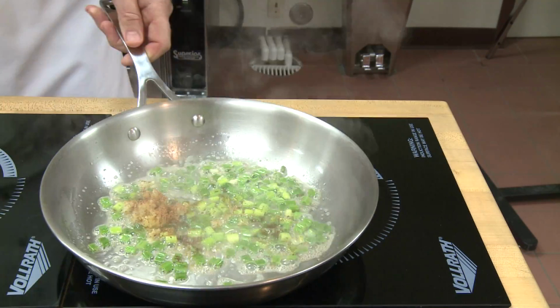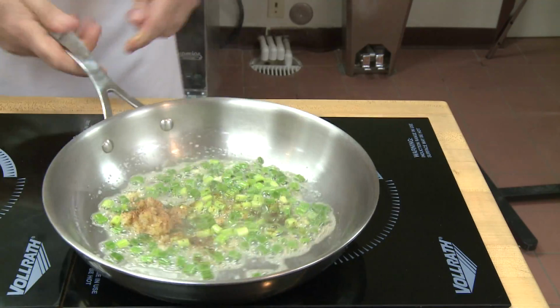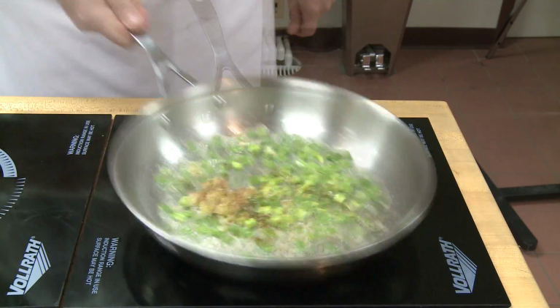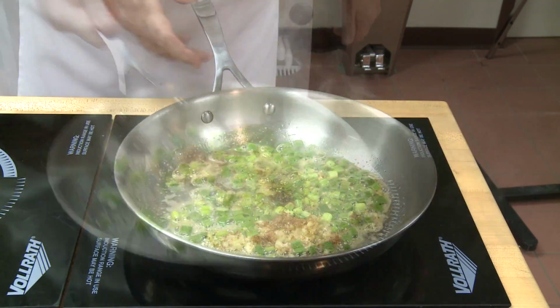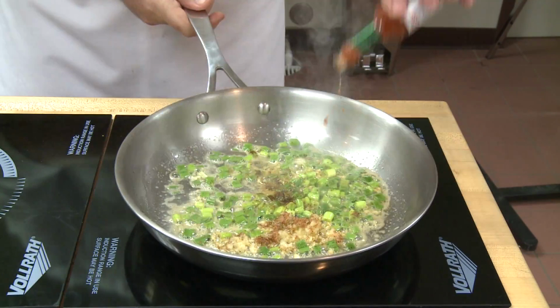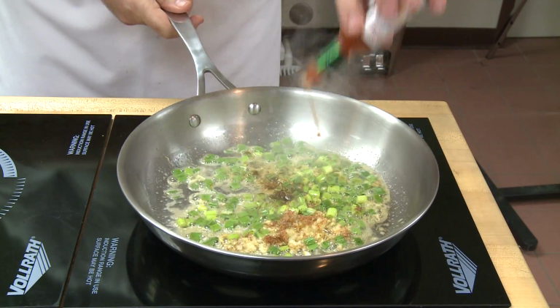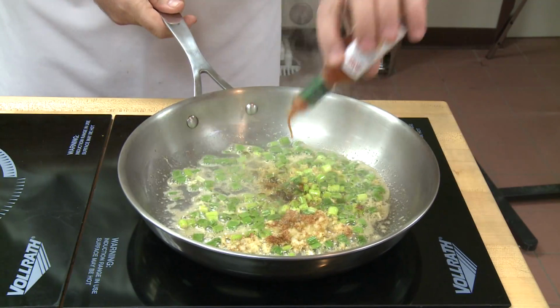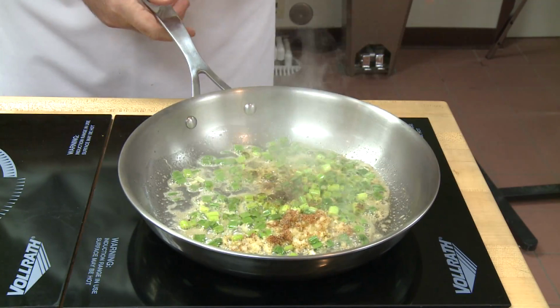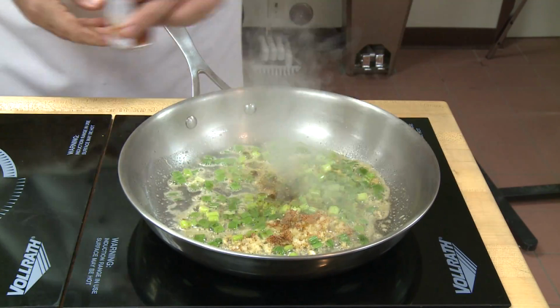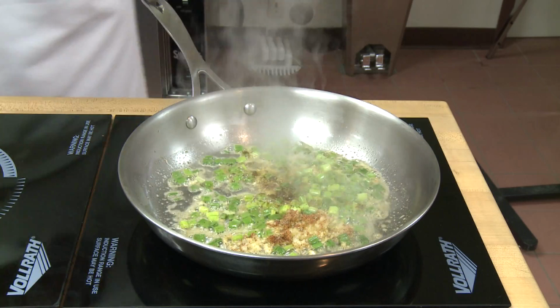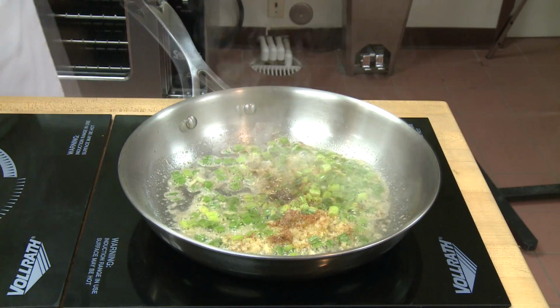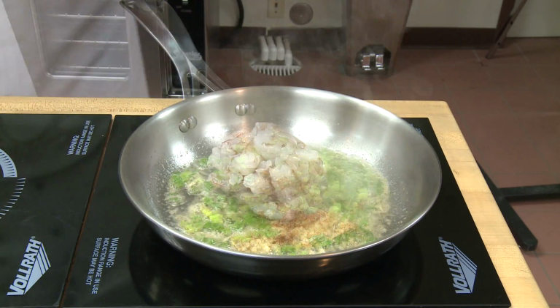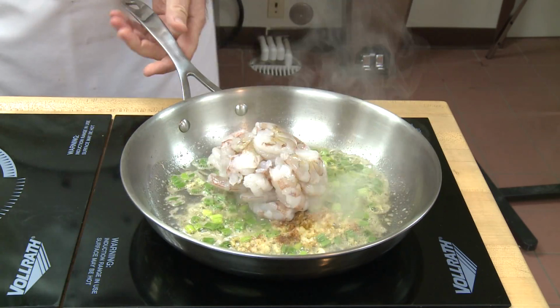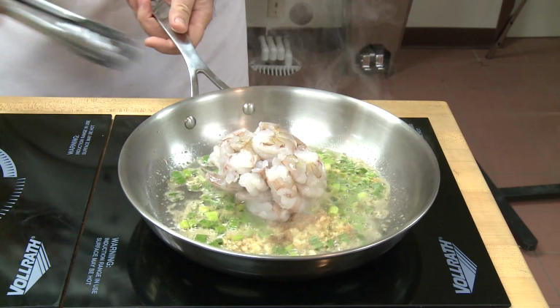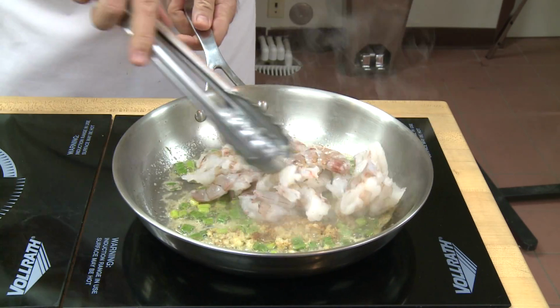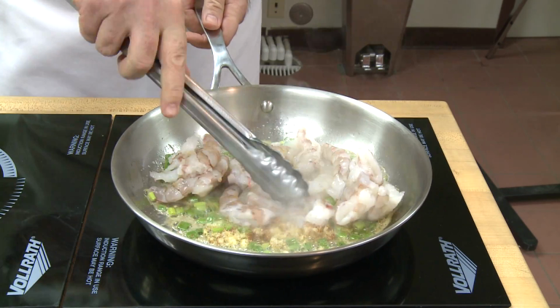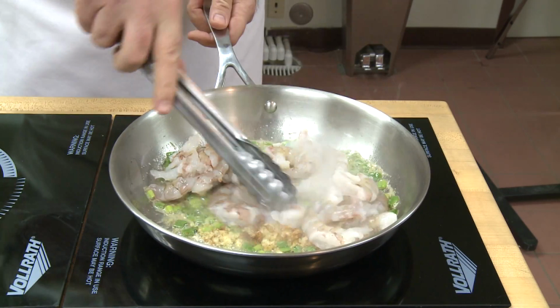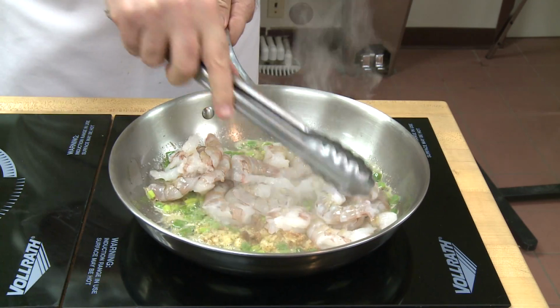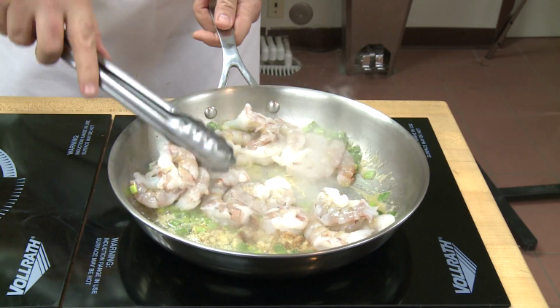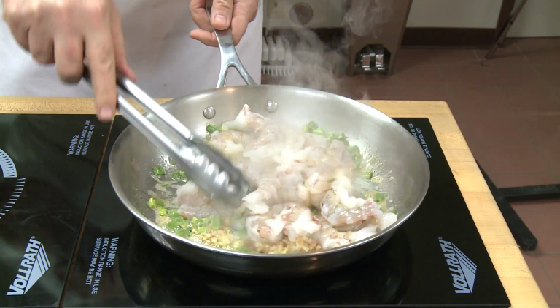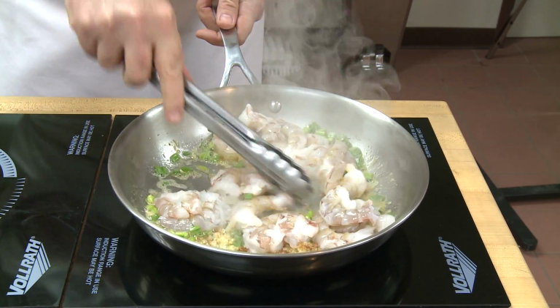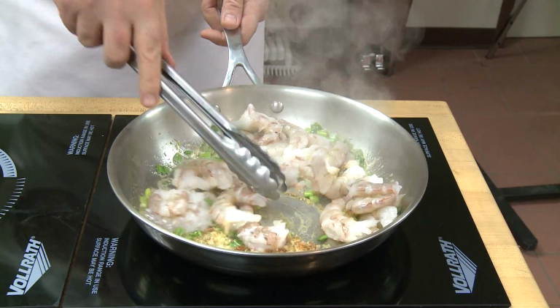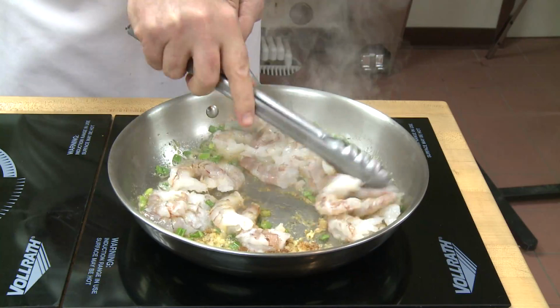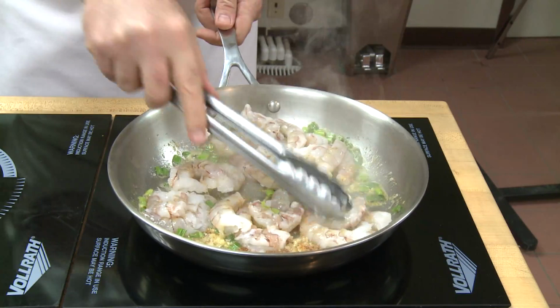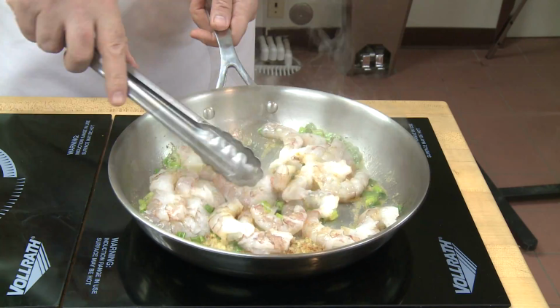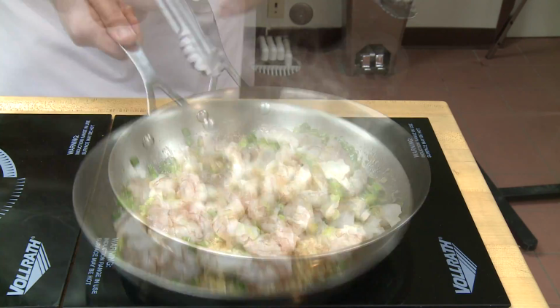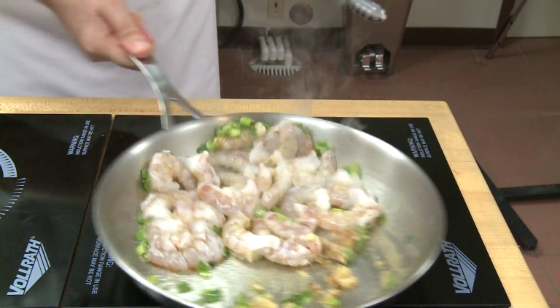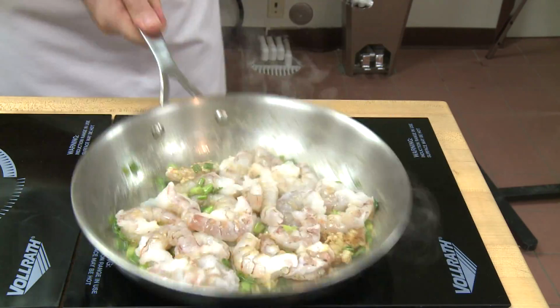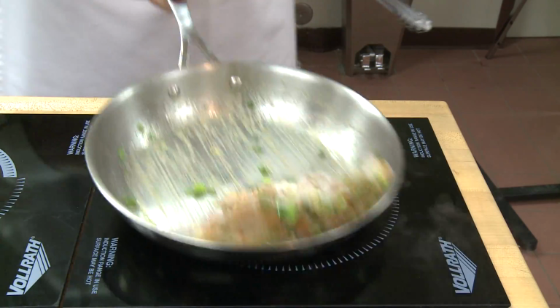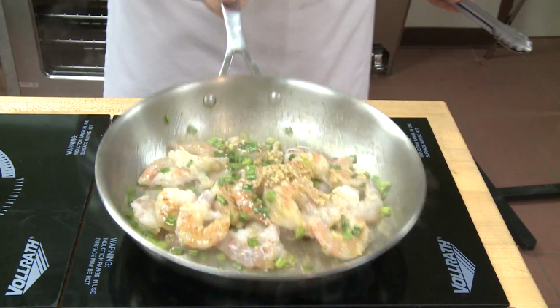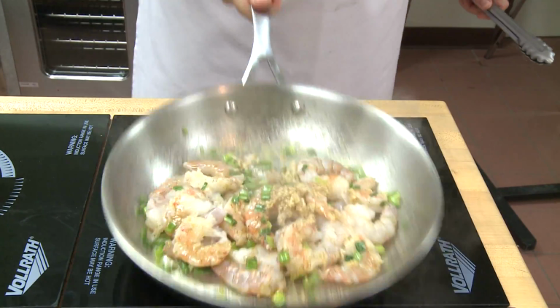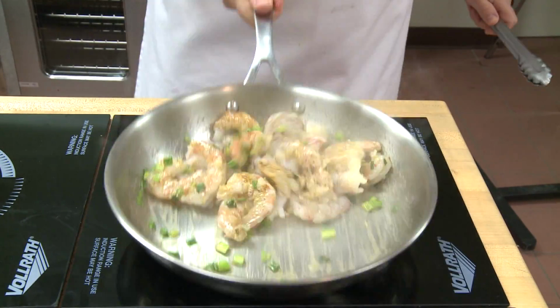I add my Cajun seasoning mix that he uses — you can pick that up in the grocery store. He makes a blackened redfish seasoning that works fine for this dish. Add that, three splashes of Tabasco, and then I toss in my shrimp. Once I get a little bit of color on the shrimp, I go ahead and make sure I toss them and turn them. Then I add a little bit of shrimp stock.